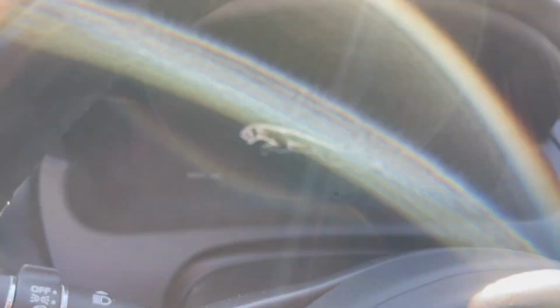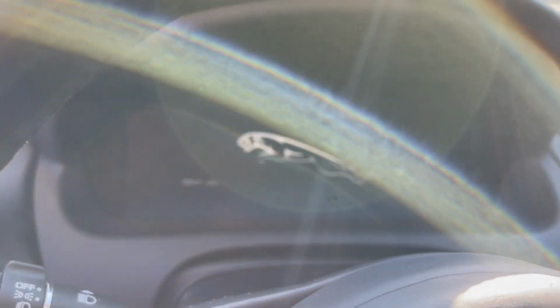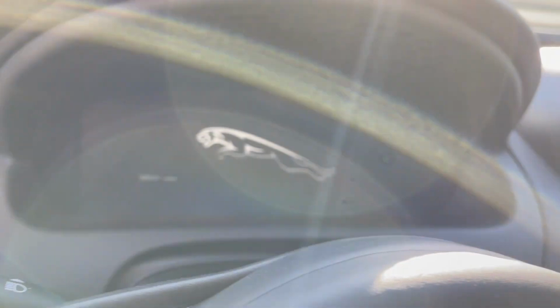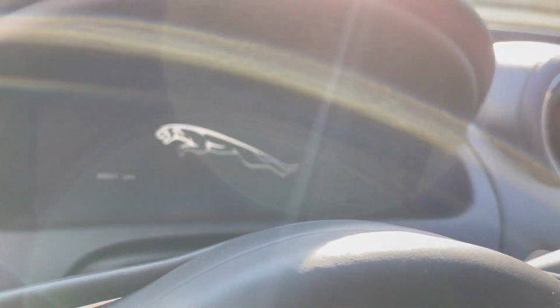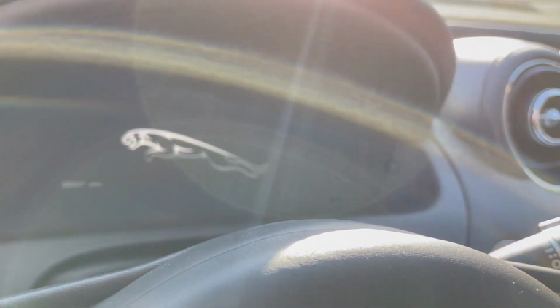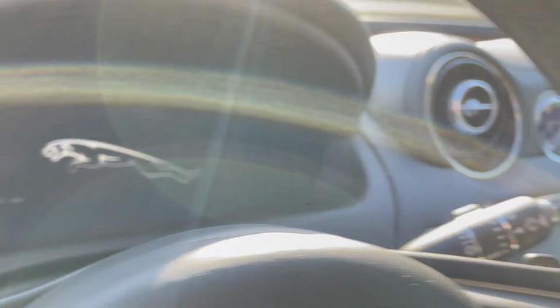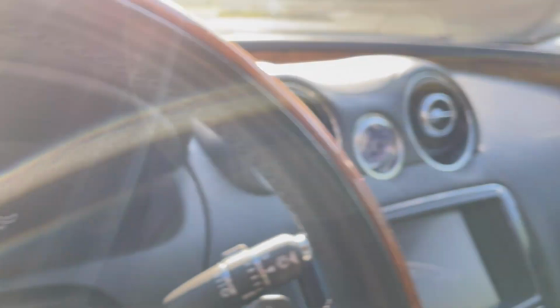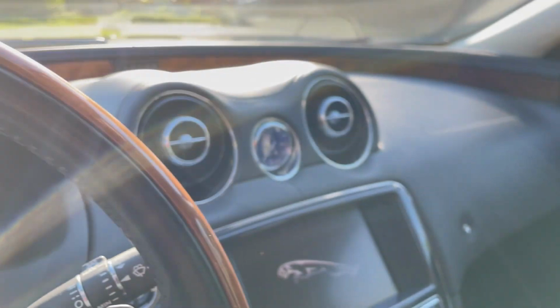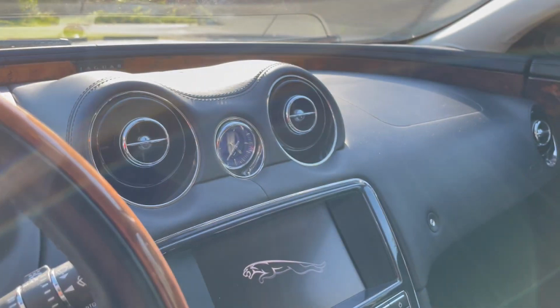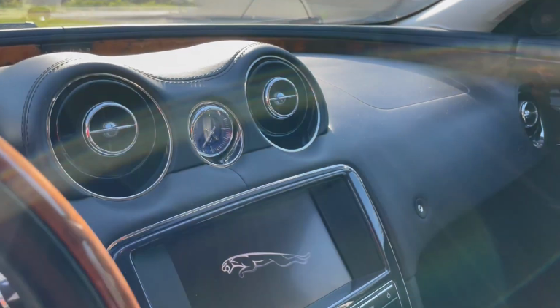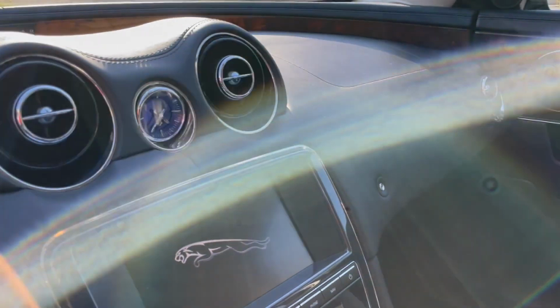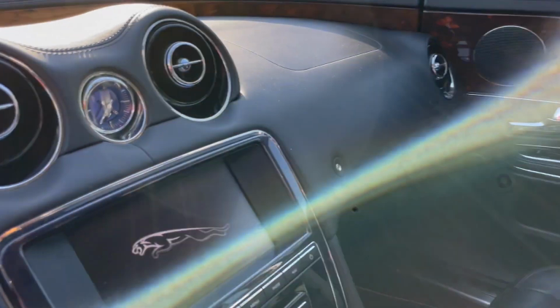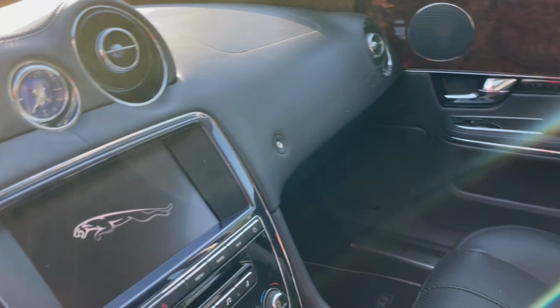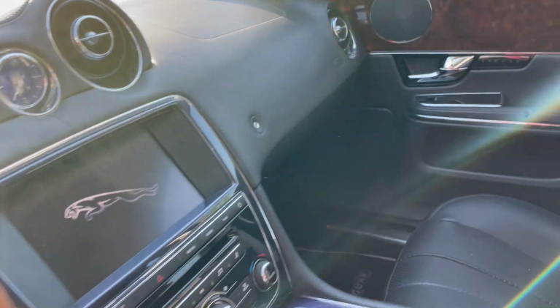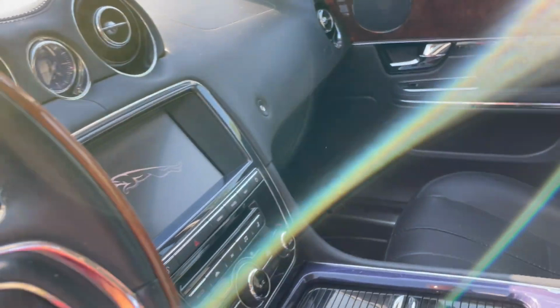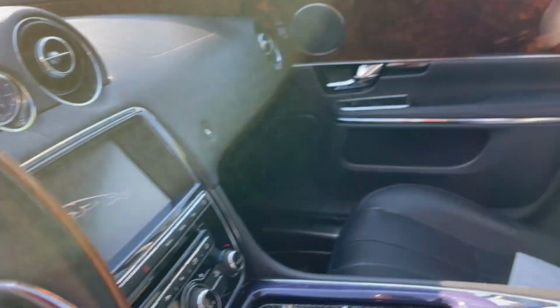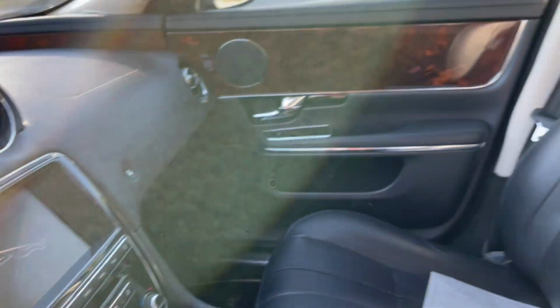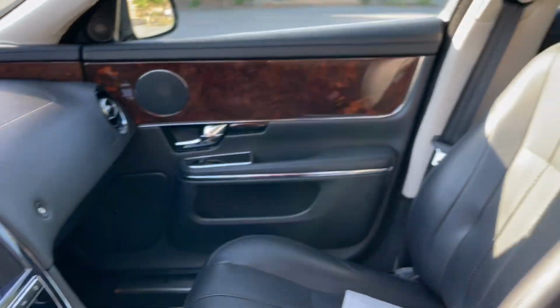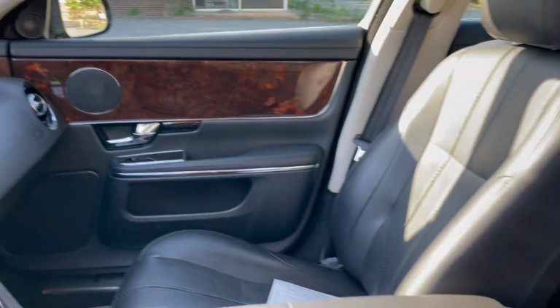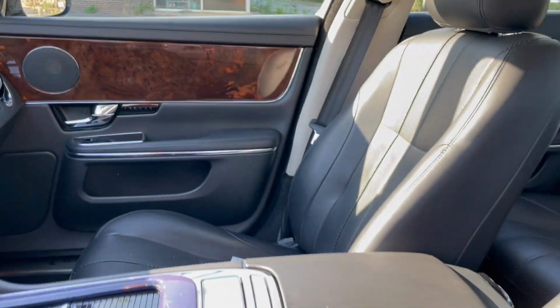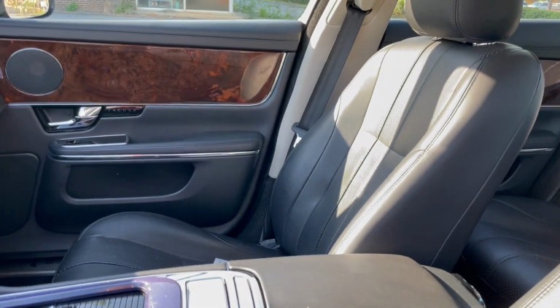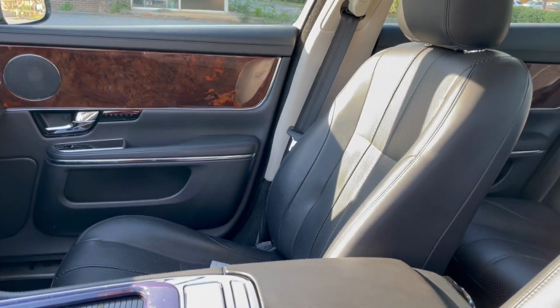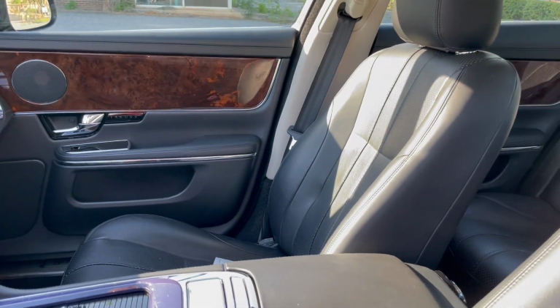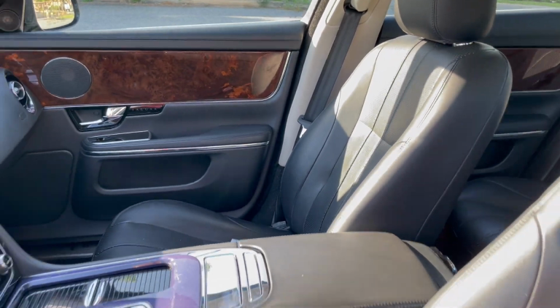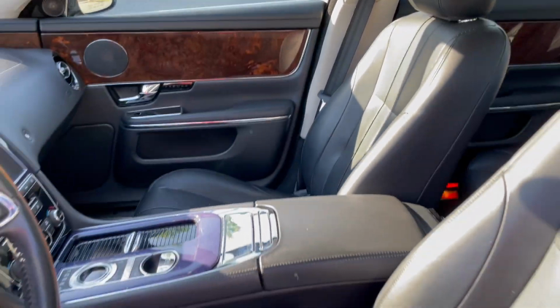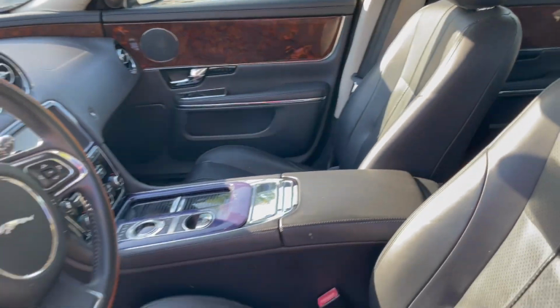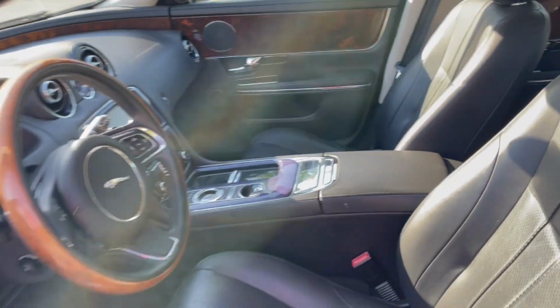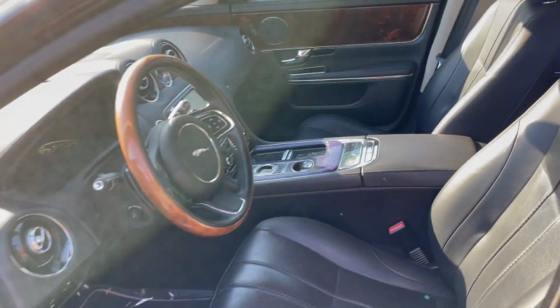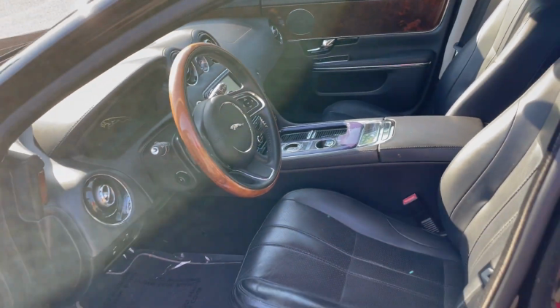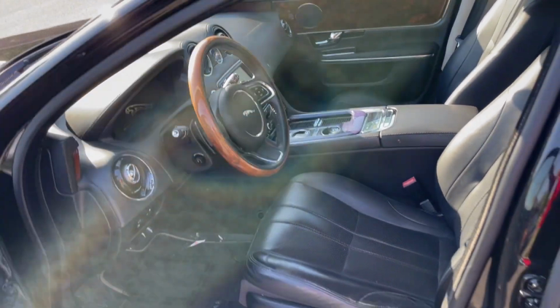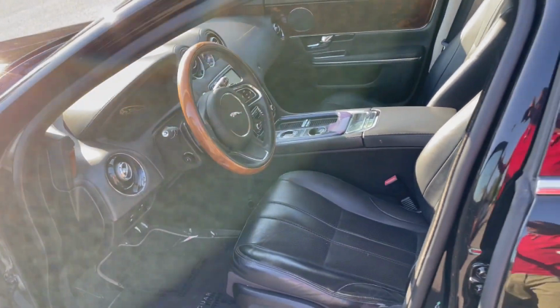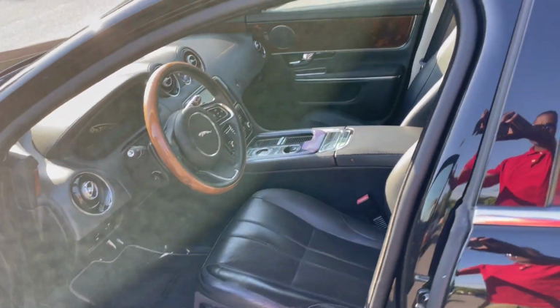Very low mileage as you can see. Navigation, backup camera, Bluetooth — you name it. This car has it.